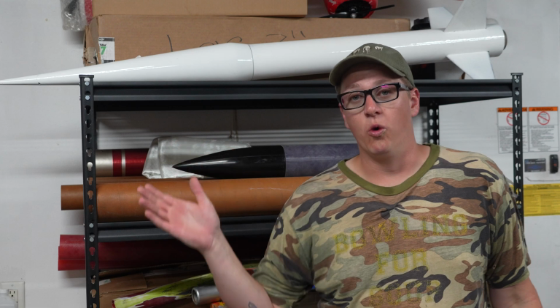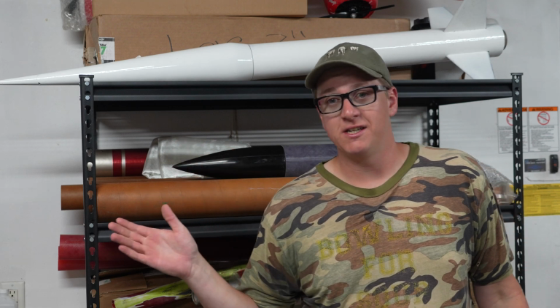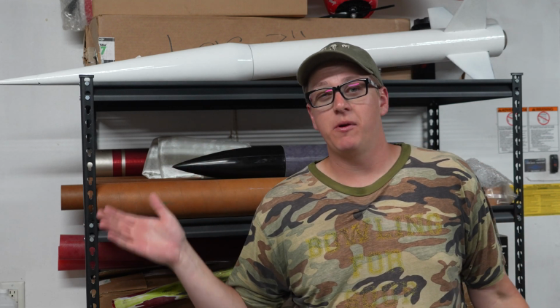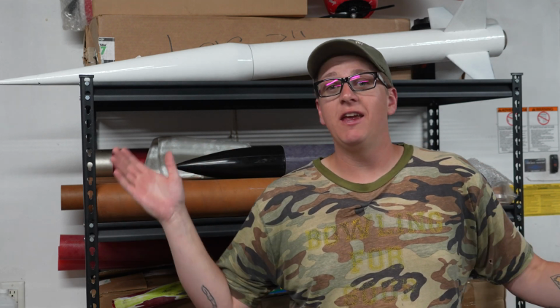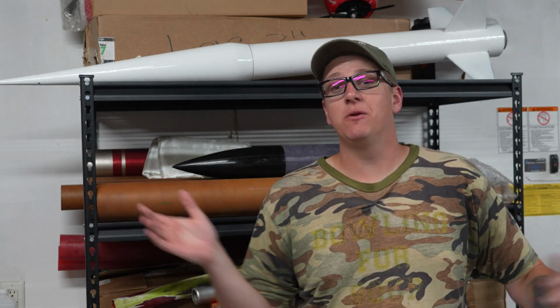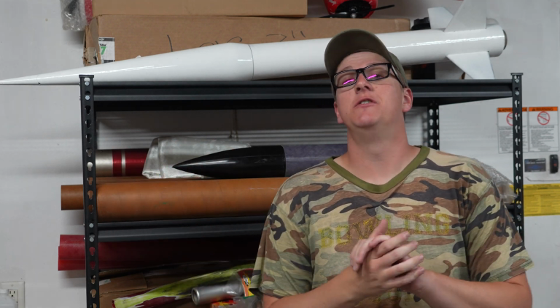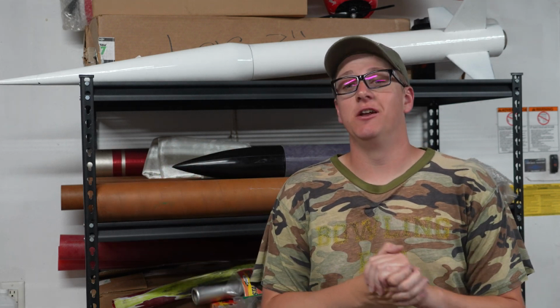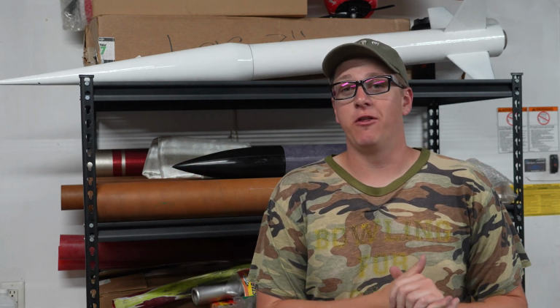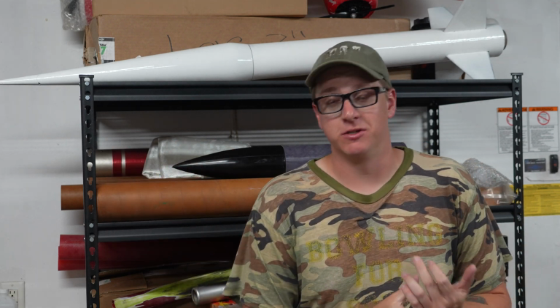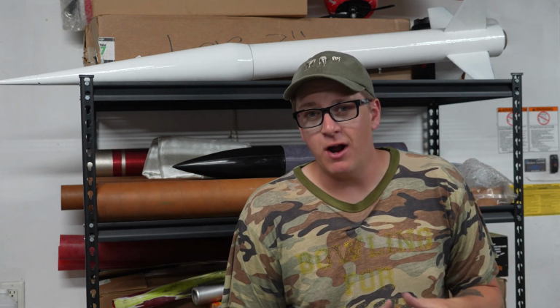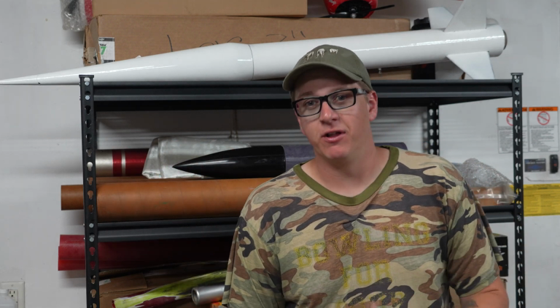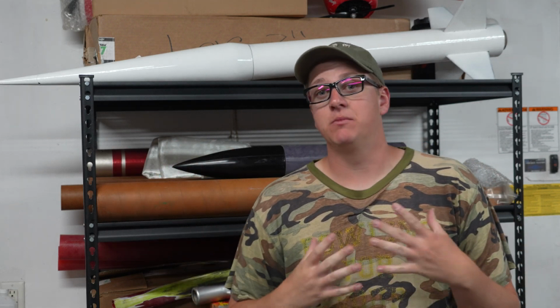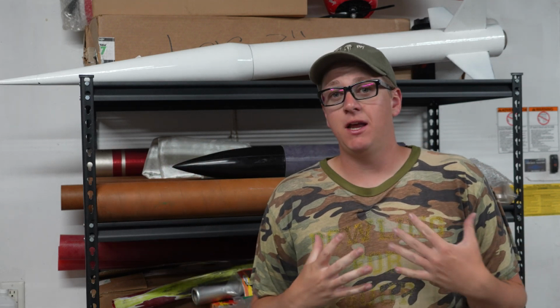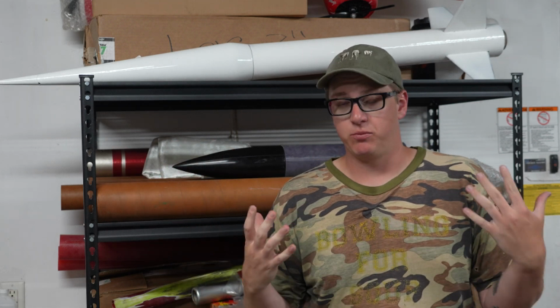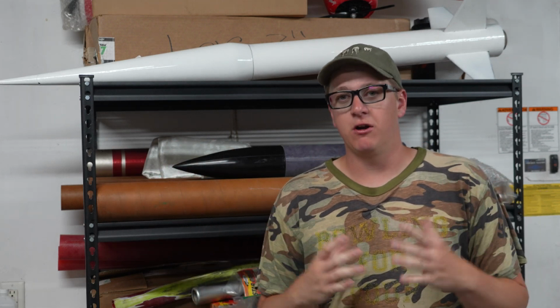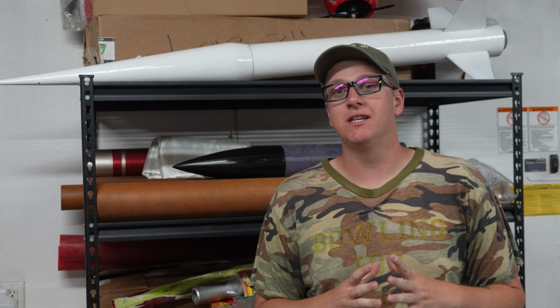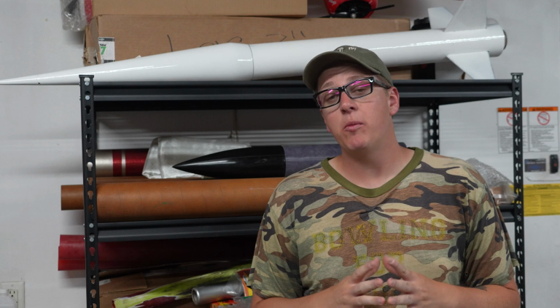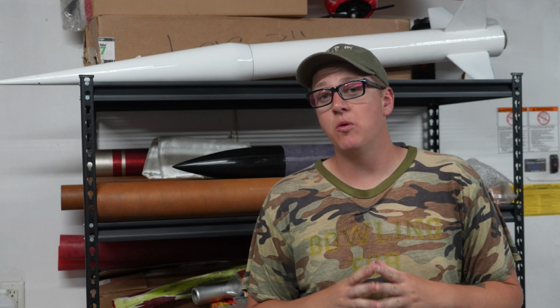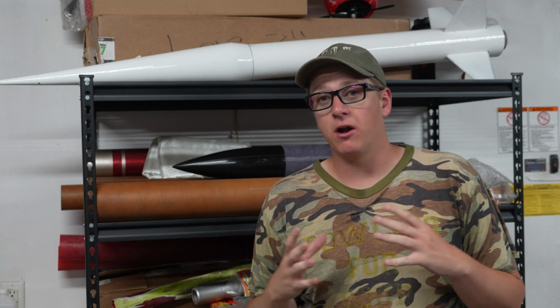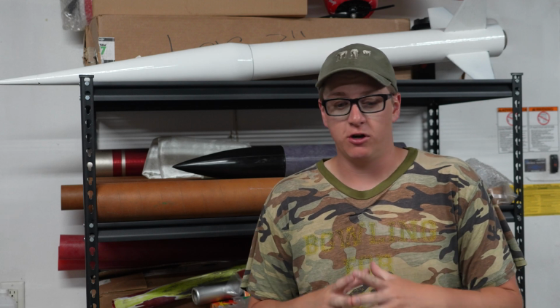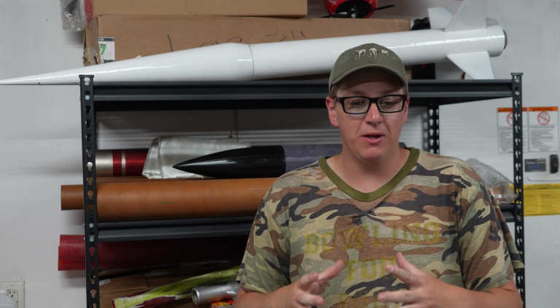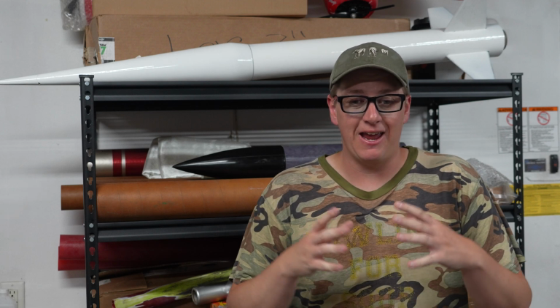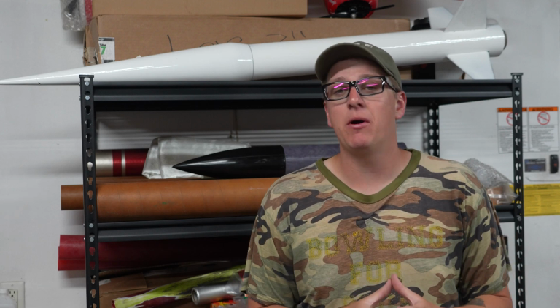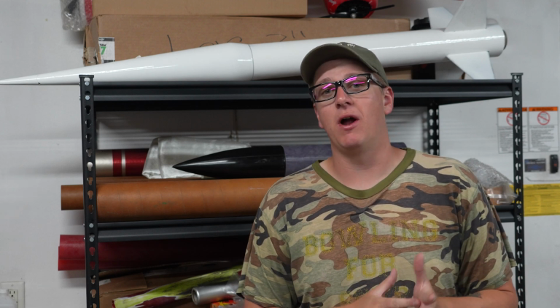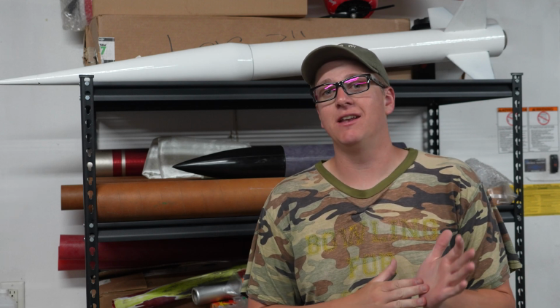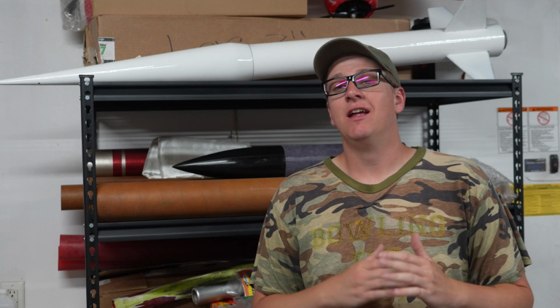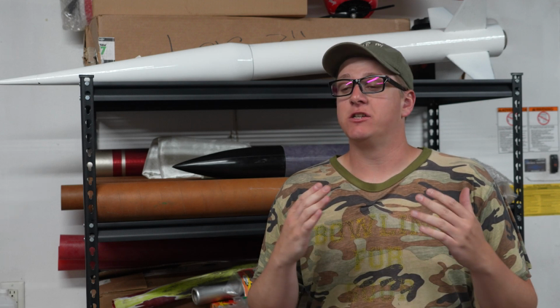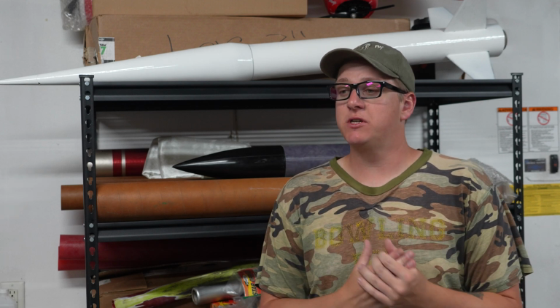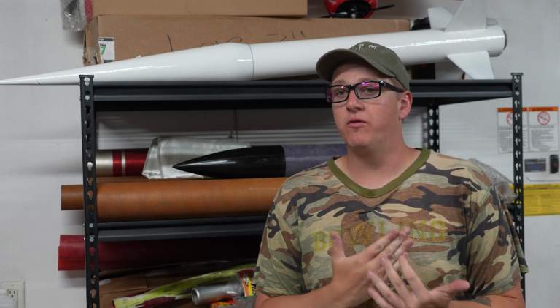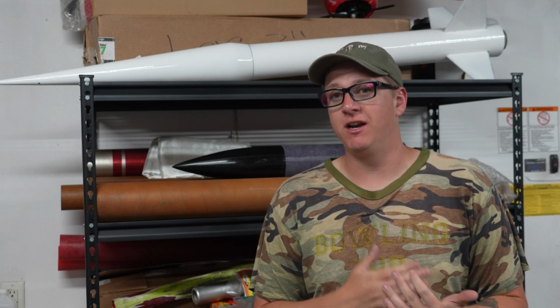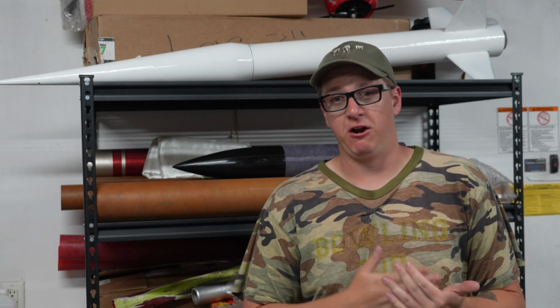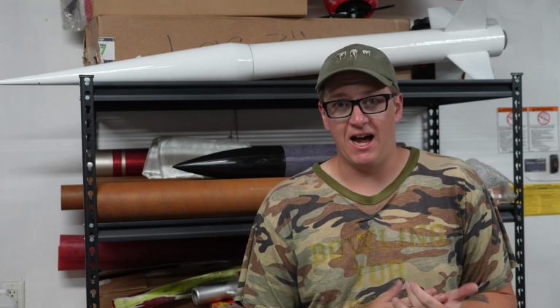What is up everybody? Thank you so much for tuning in to another episode of Rocket Vlogs. My name is Braden Carlson and I'm about to embark on the journey of building a high-powered rocket that is supposed to go very, very high.